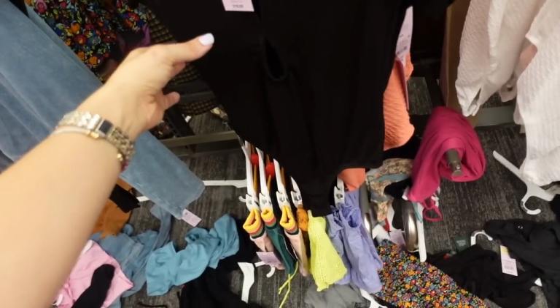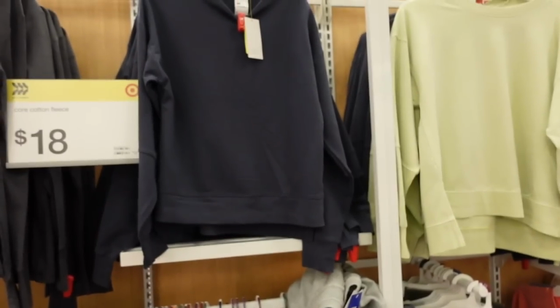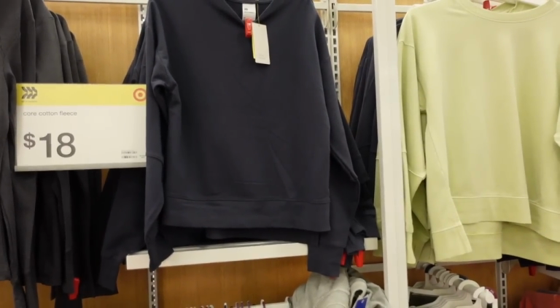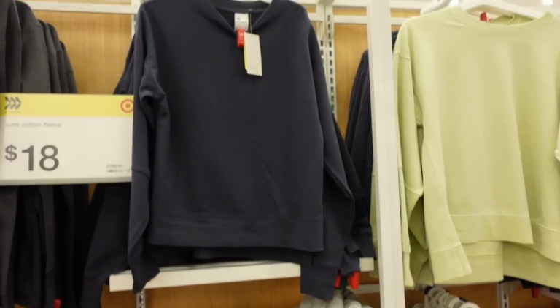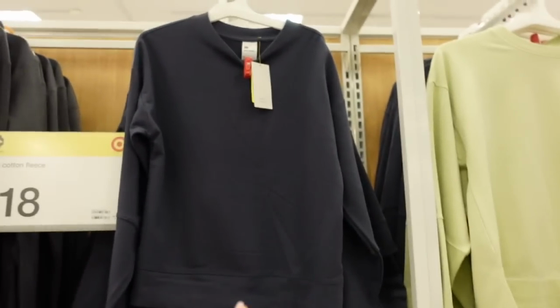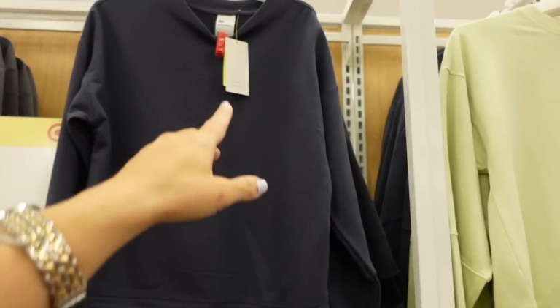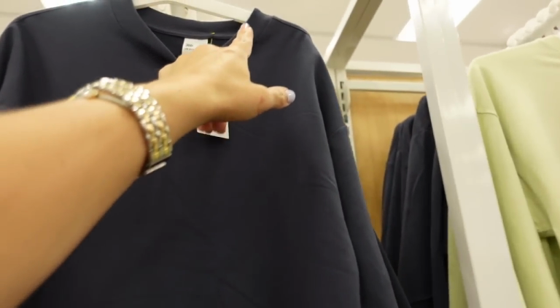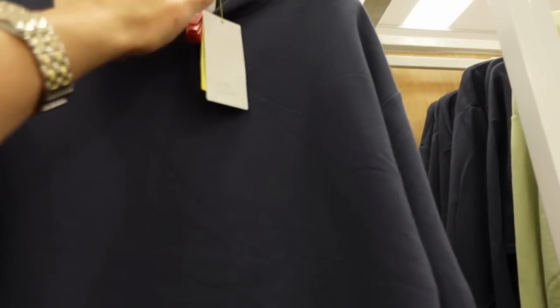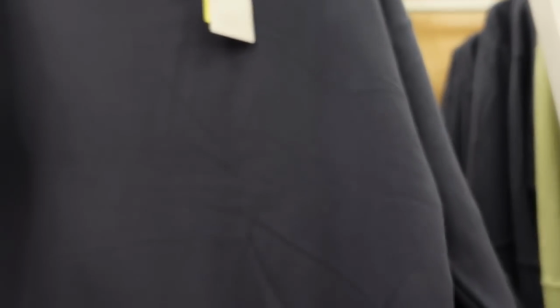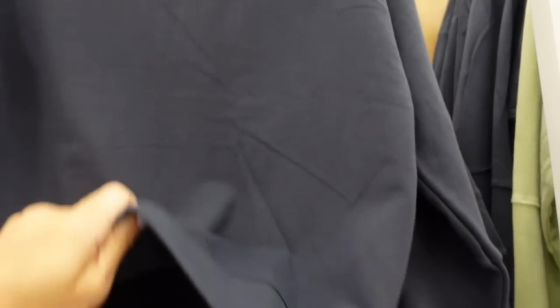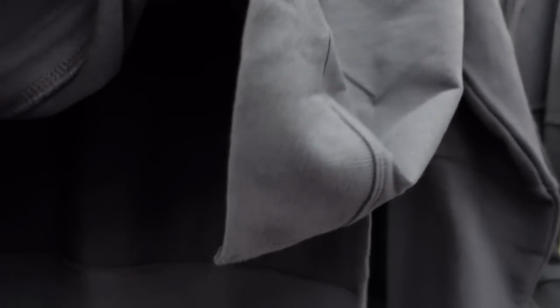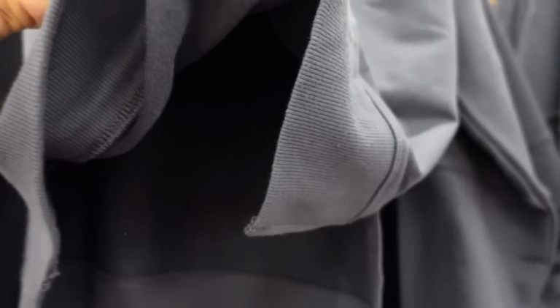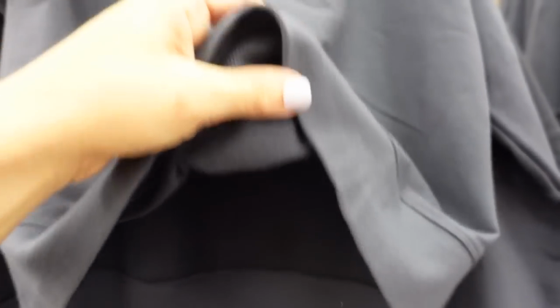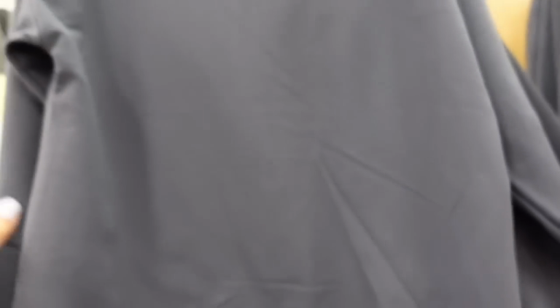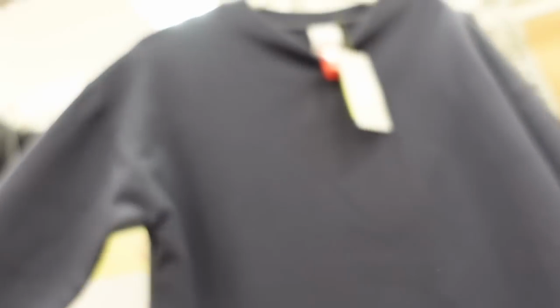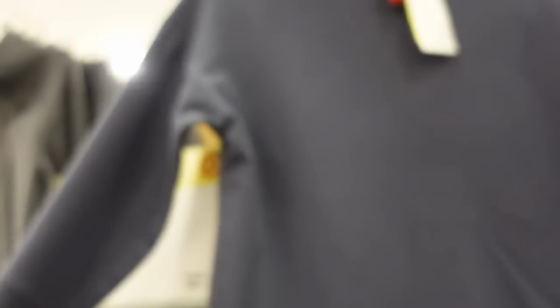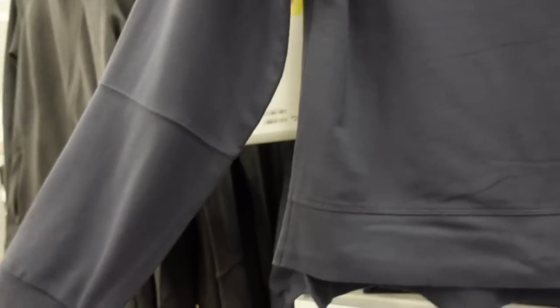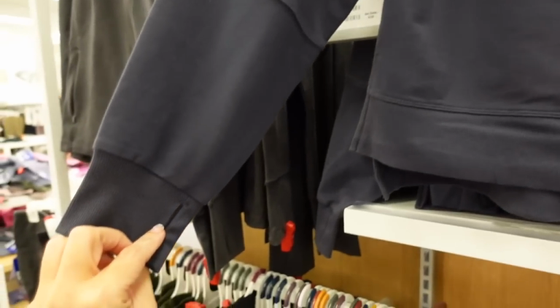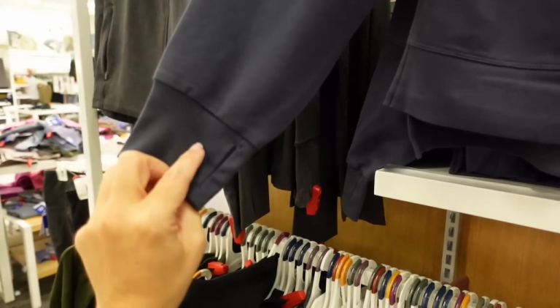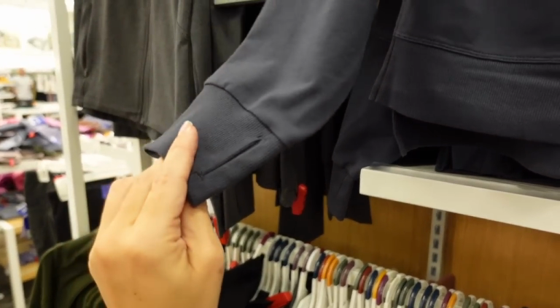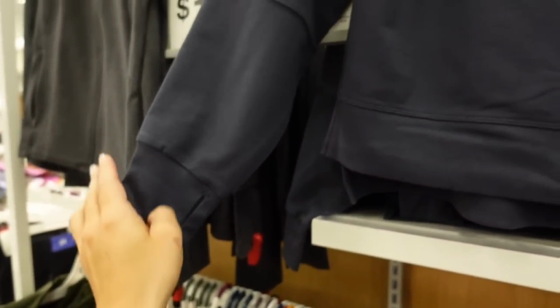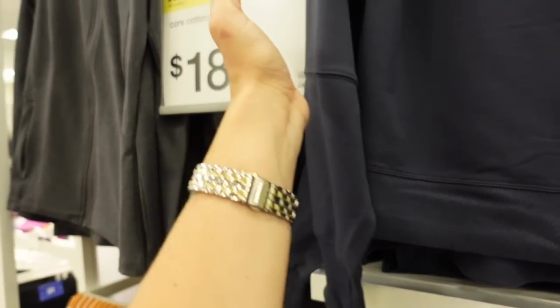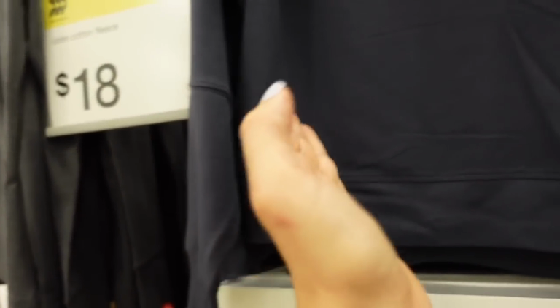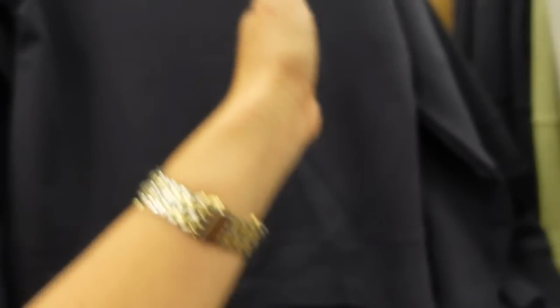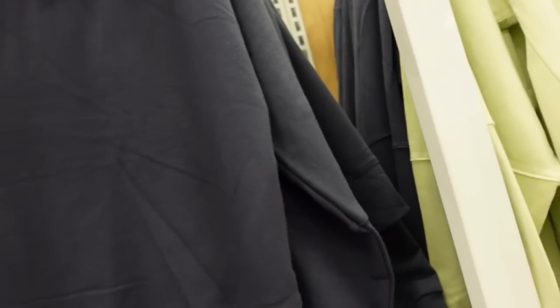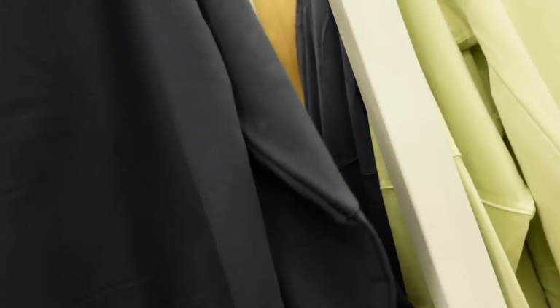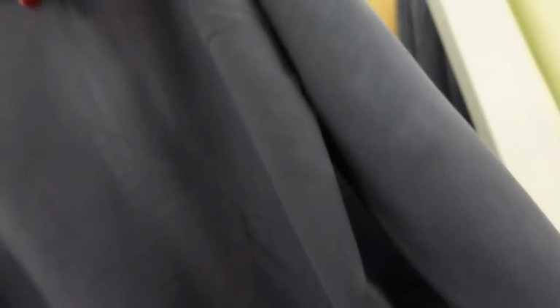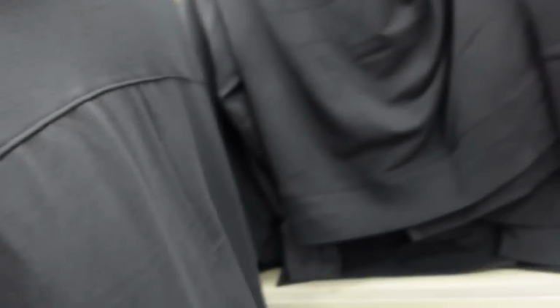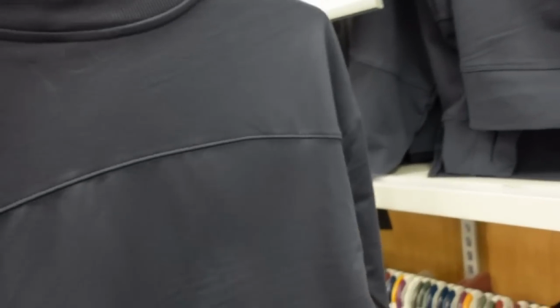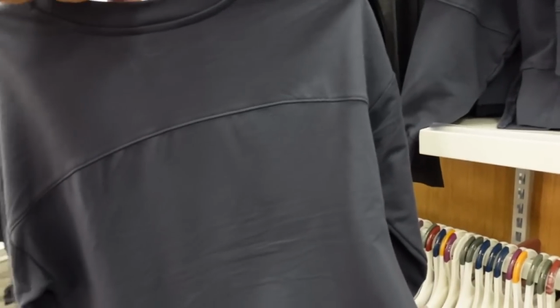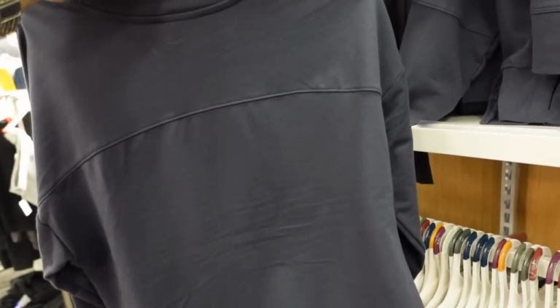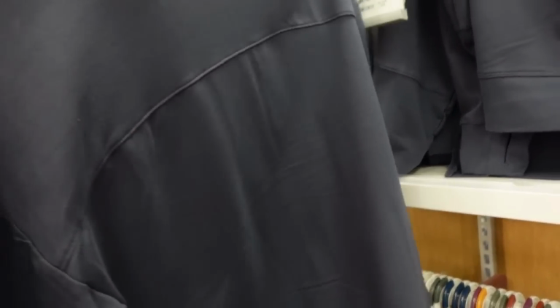New sweatshirts from All in Motion. This one has a higher neckline, the inside is a stretch terry fabric, drop sleeve, oversized, ribbed with a thumb hole, and seam detailing through the sleeve and back. This one is going to be $24.